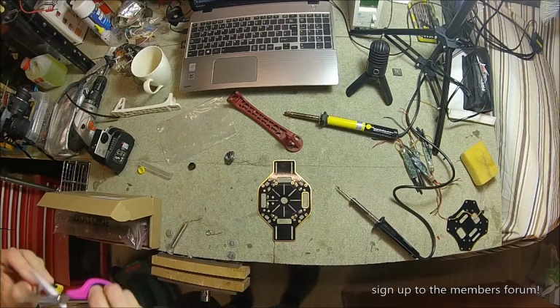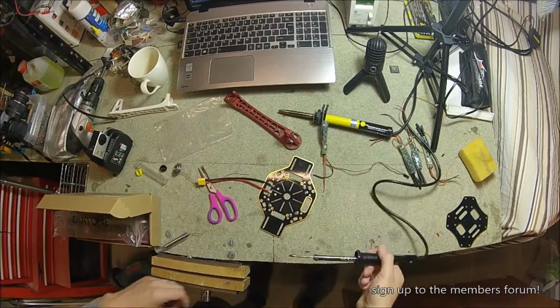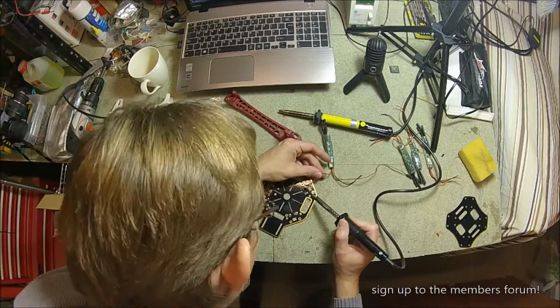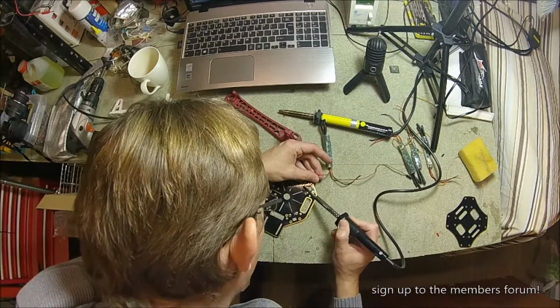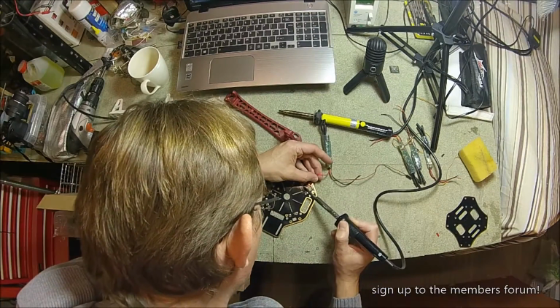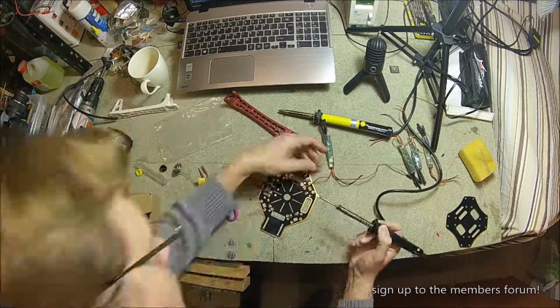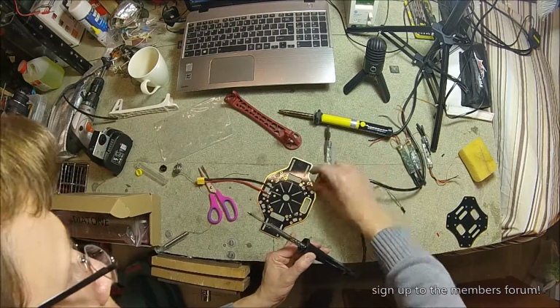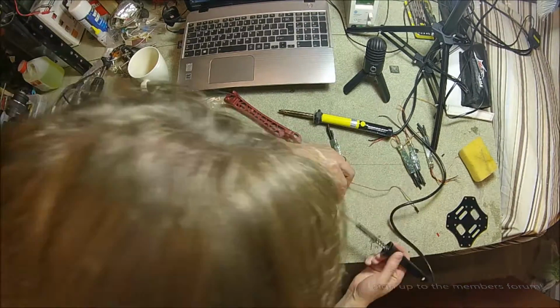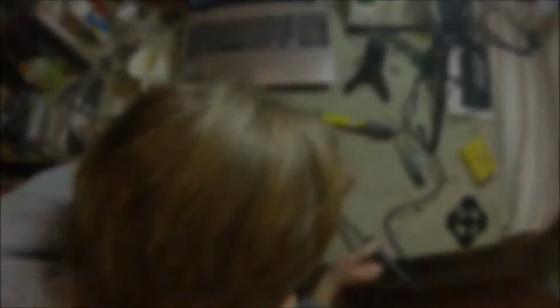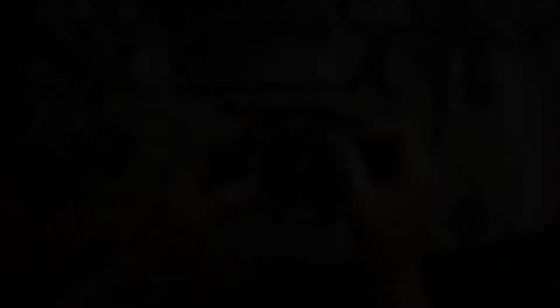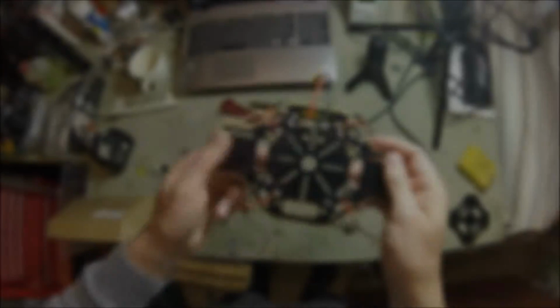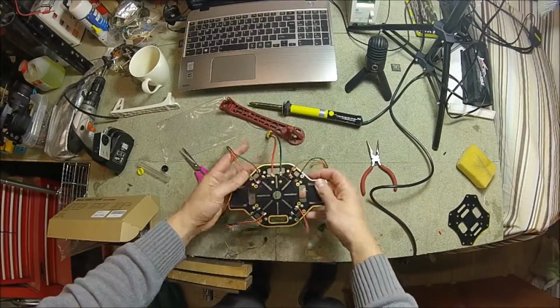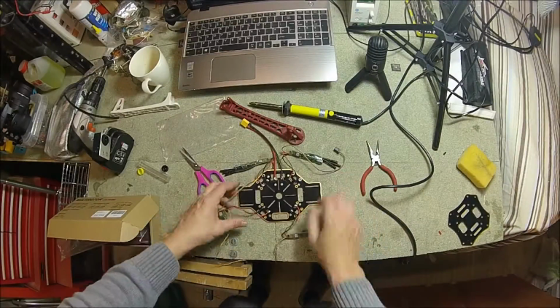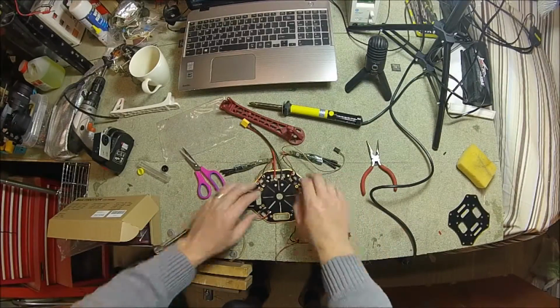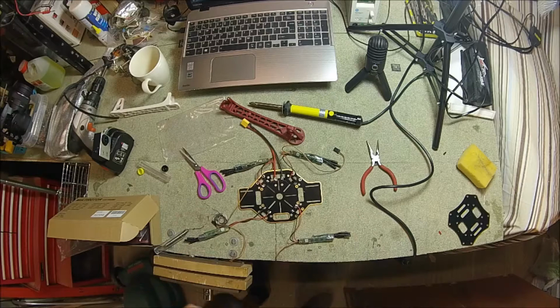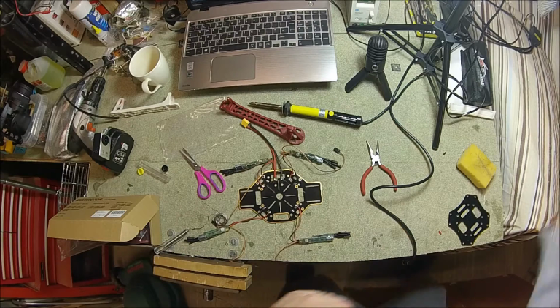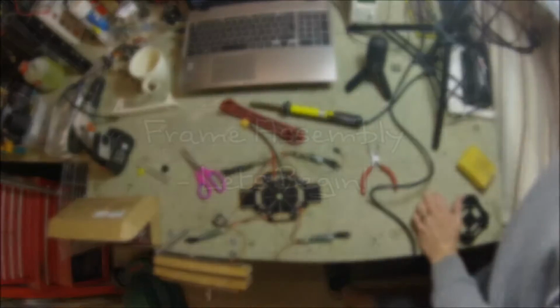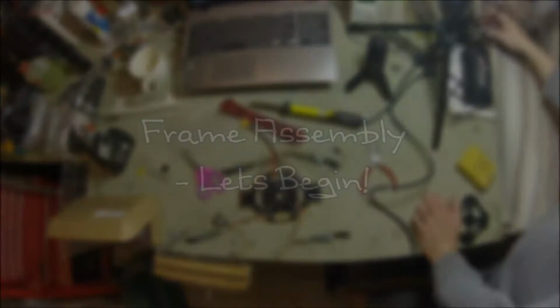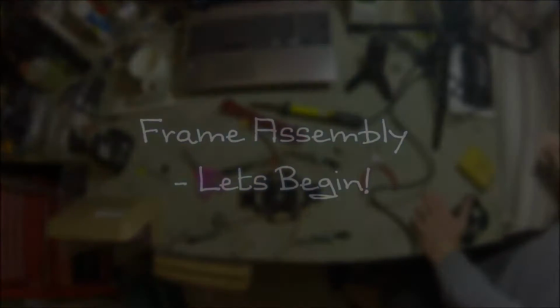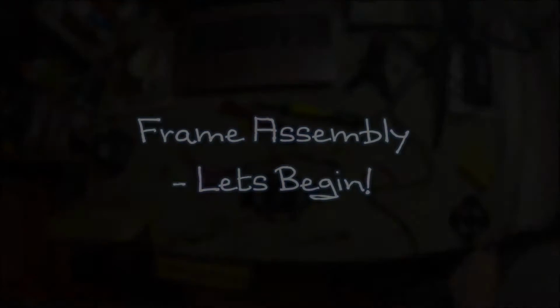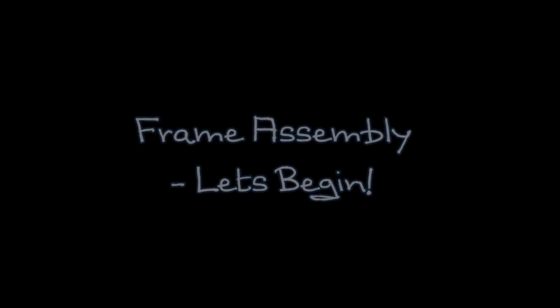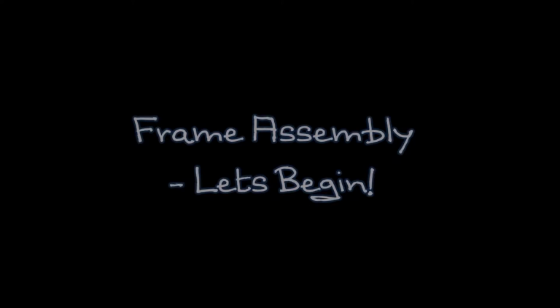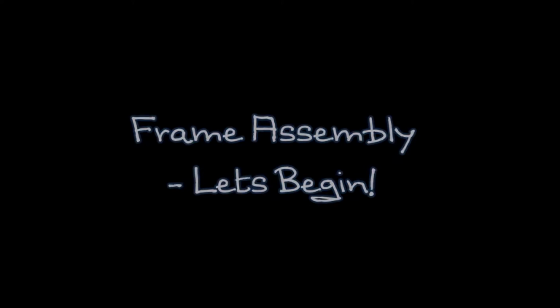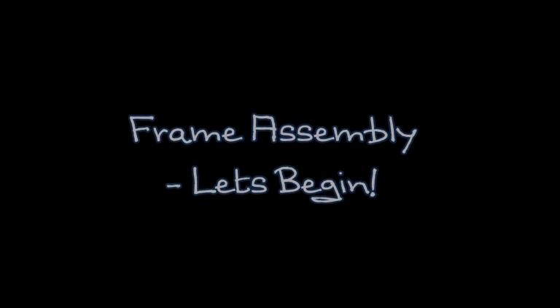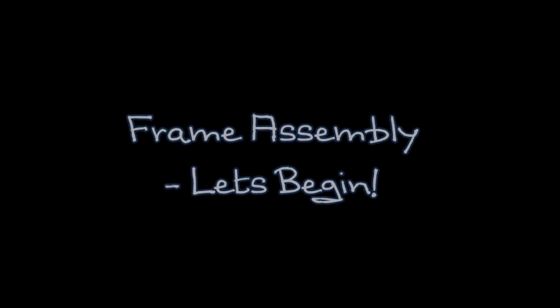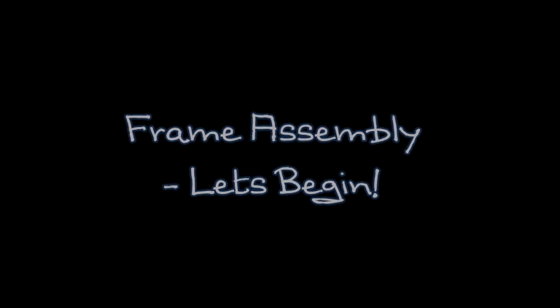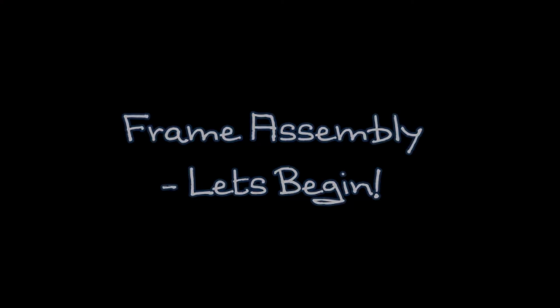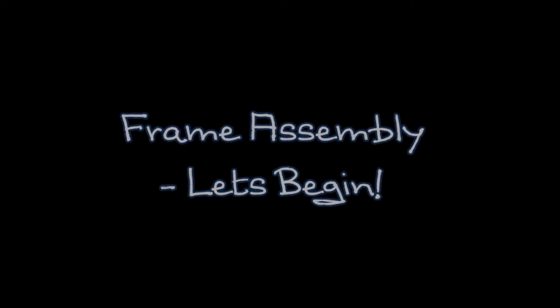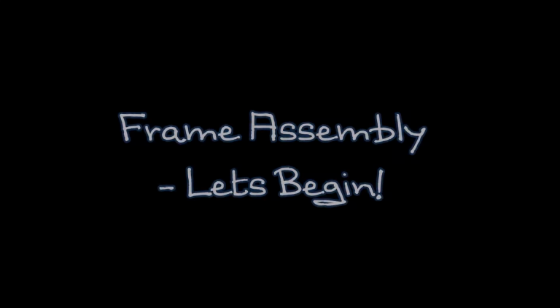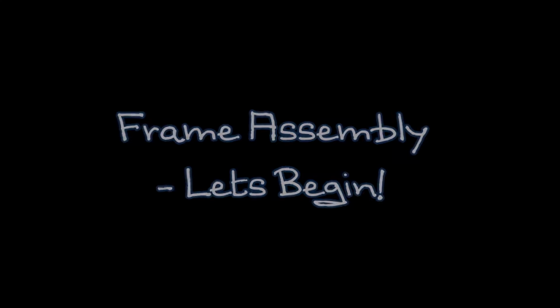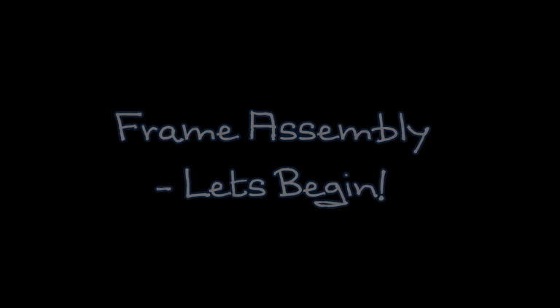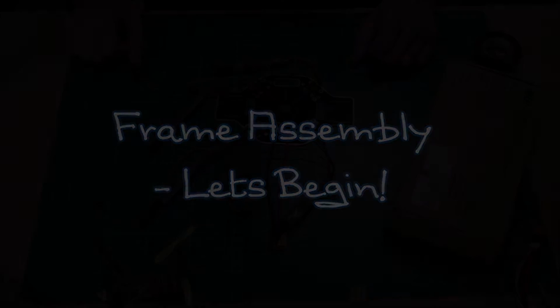One of the things I didn't like about the frame is the gold pads that you actually solder your wires onto might be a little bit weak, but it's only a very cheap board so you can't really complain.